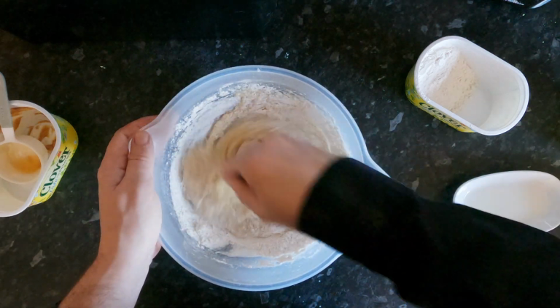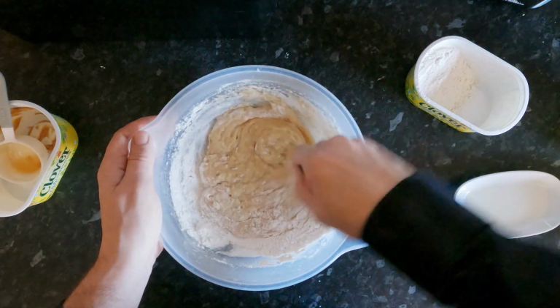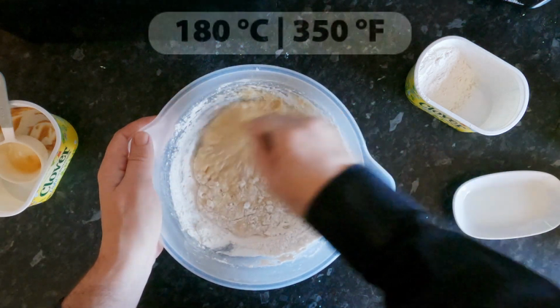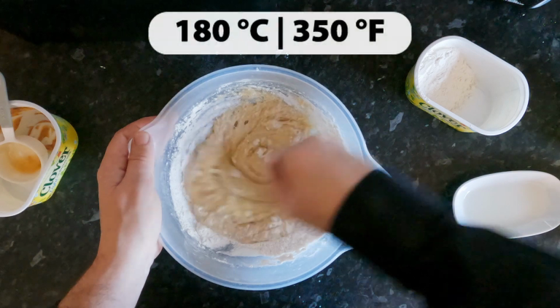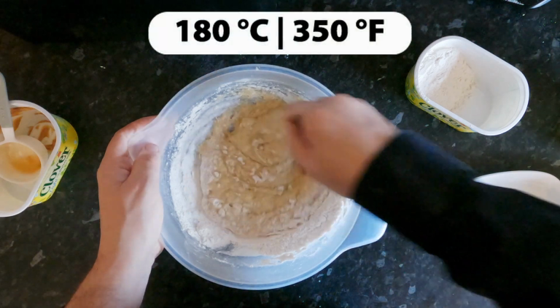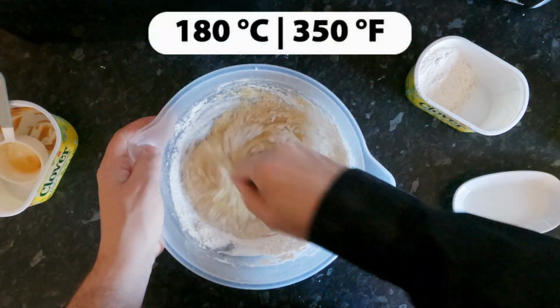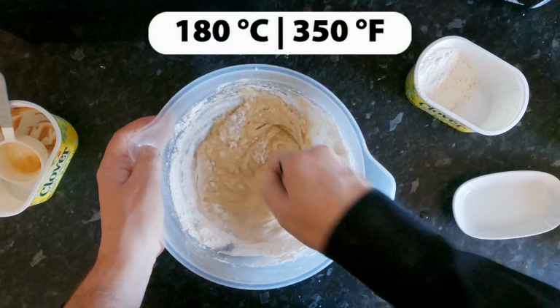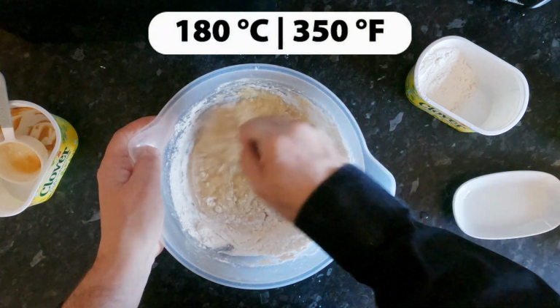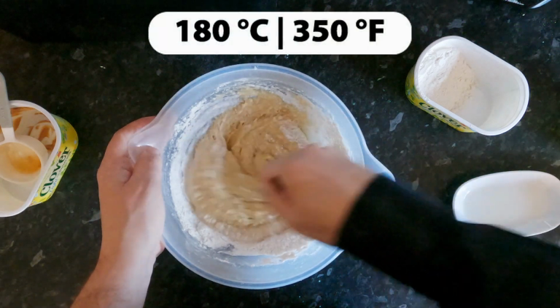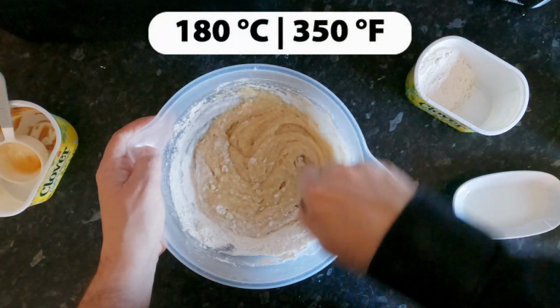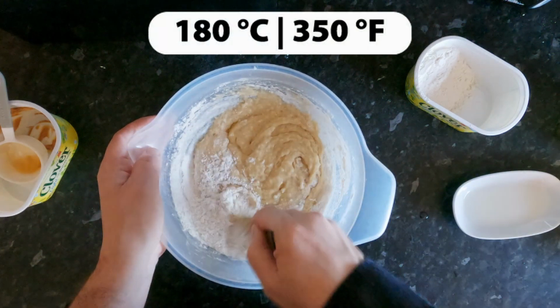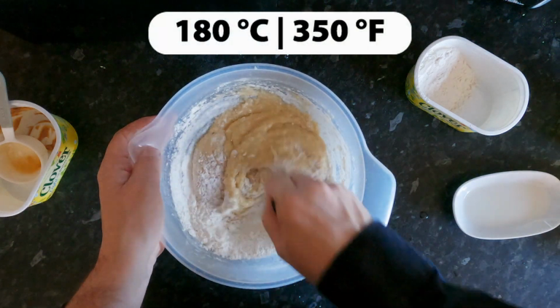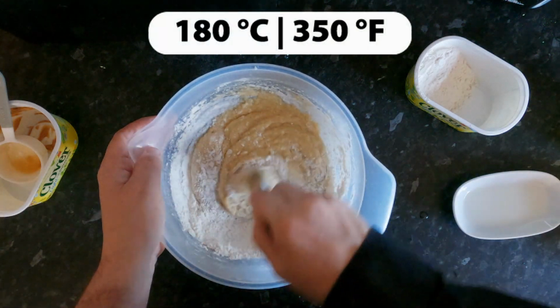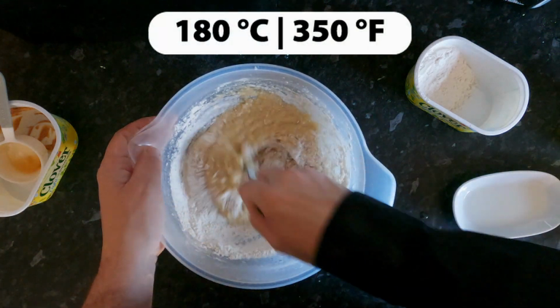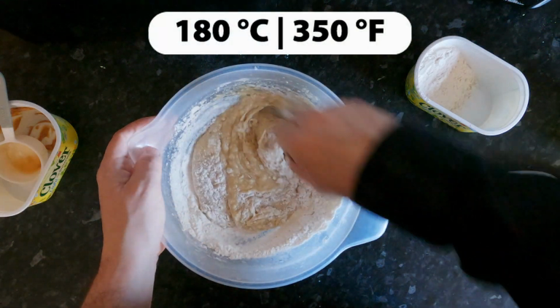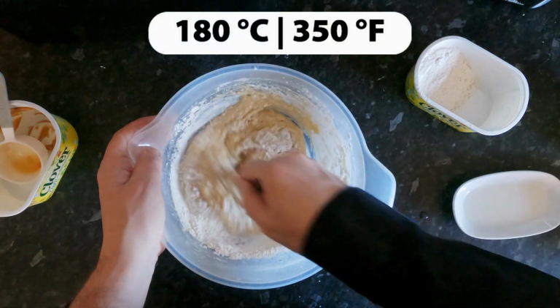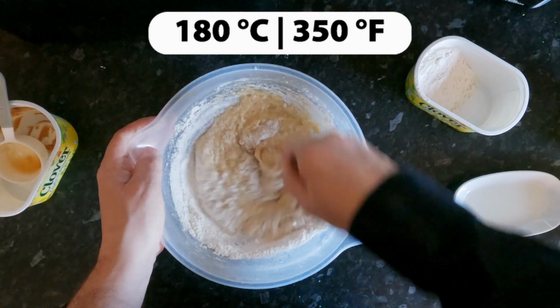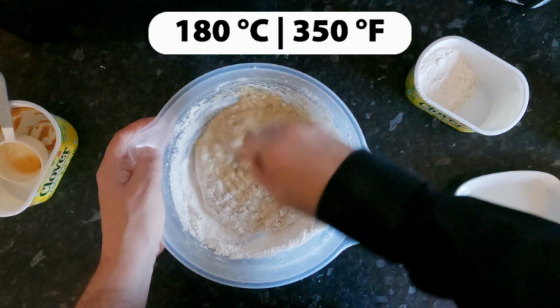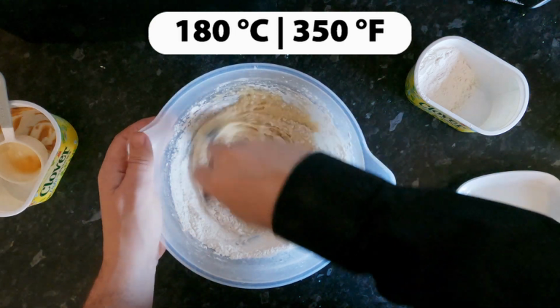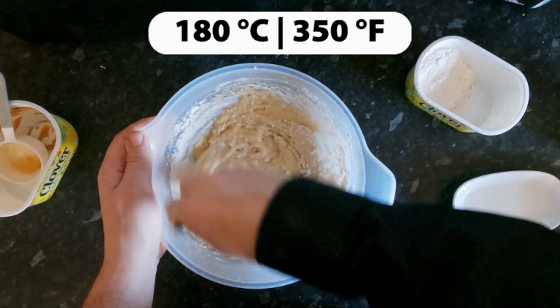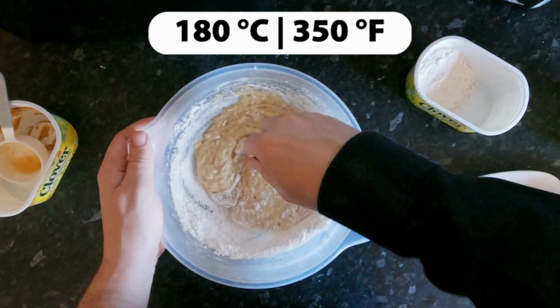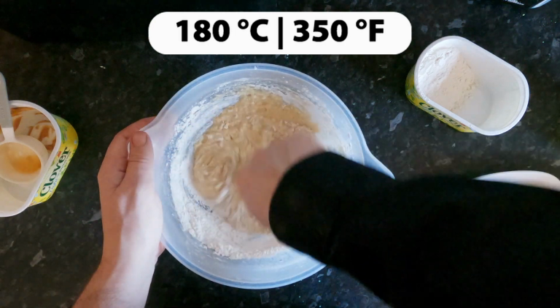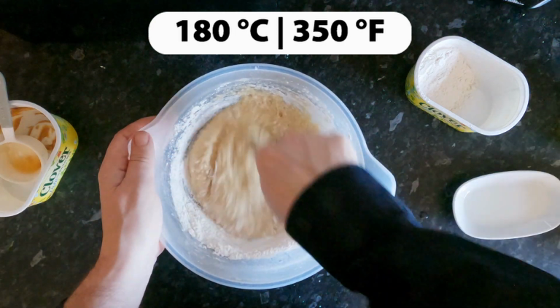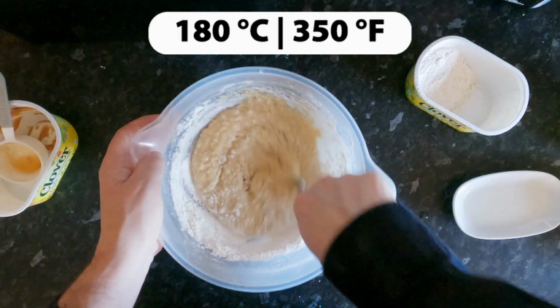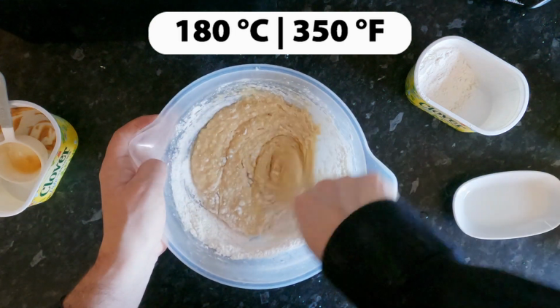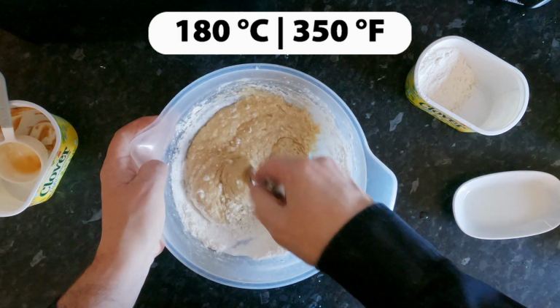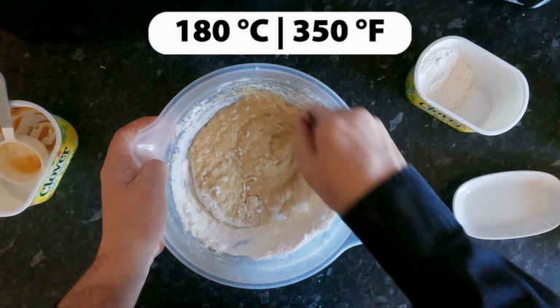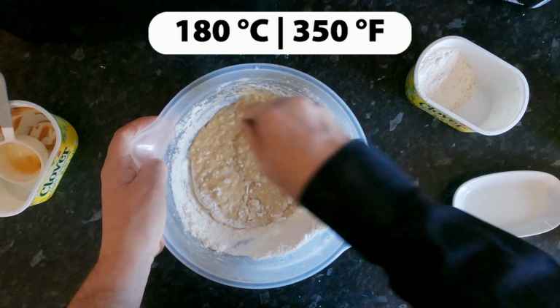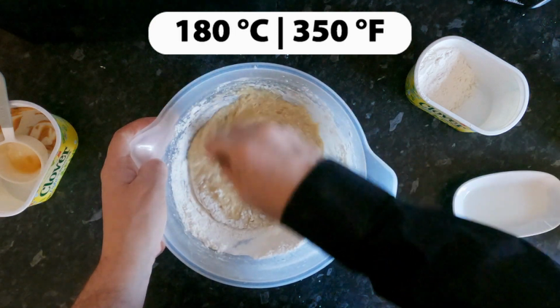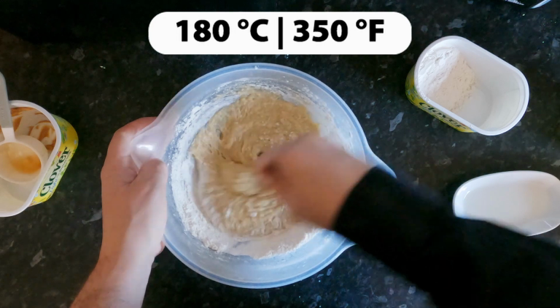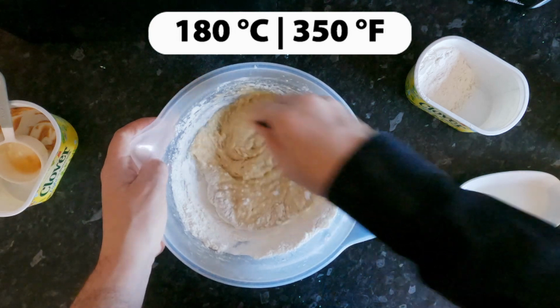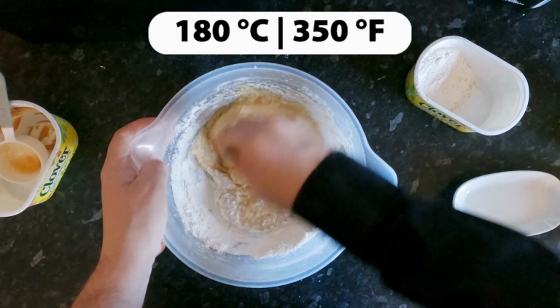And of course, while I'm doing this, I've also put the oven on 180°C, which is also 350 Fahrenheit.